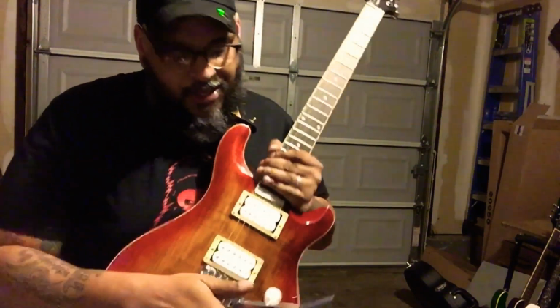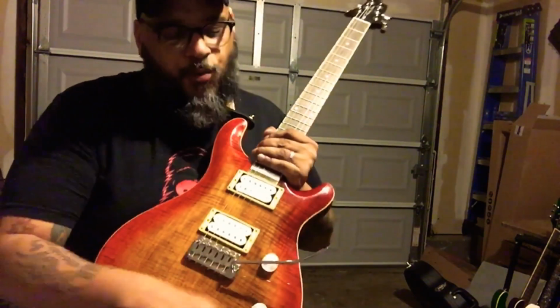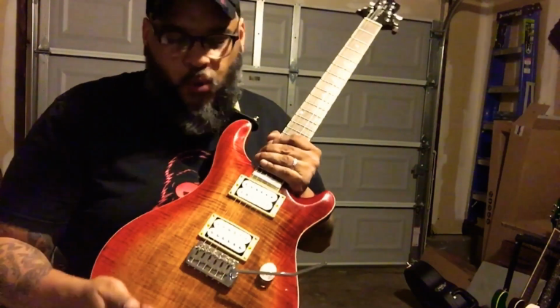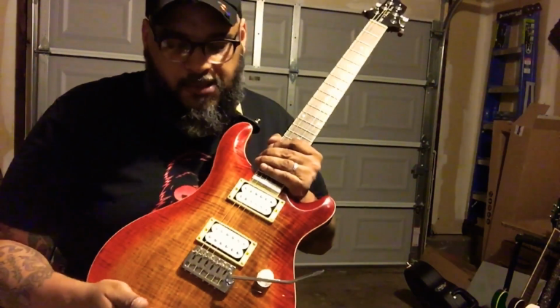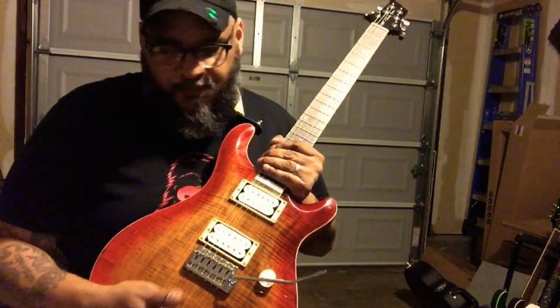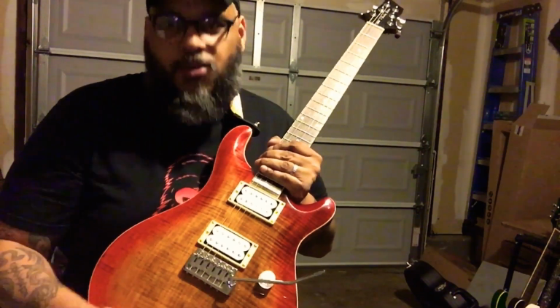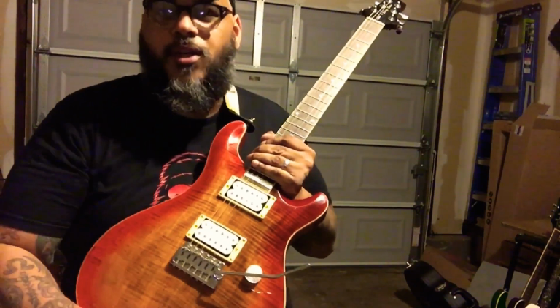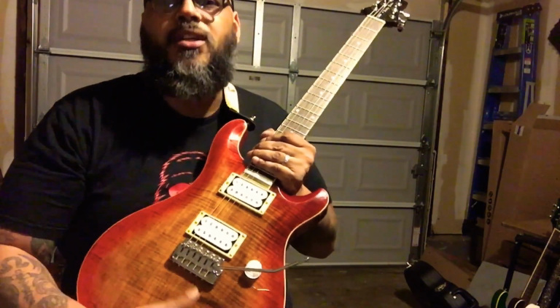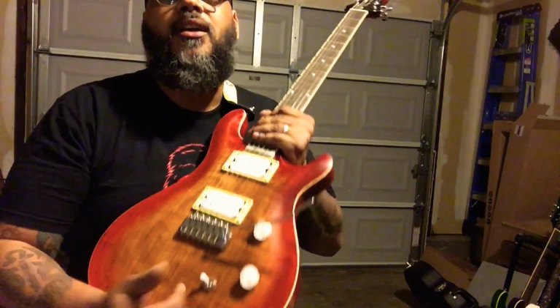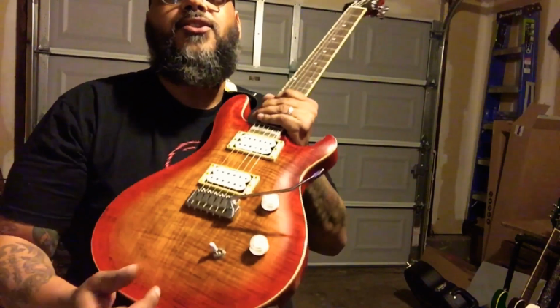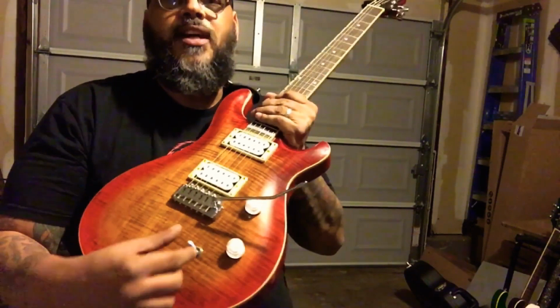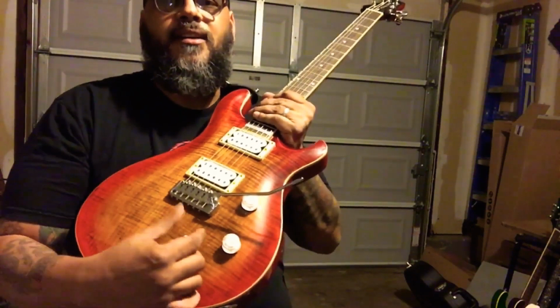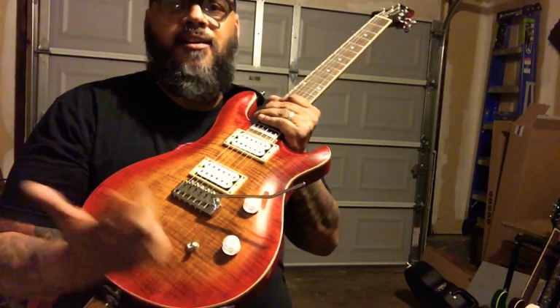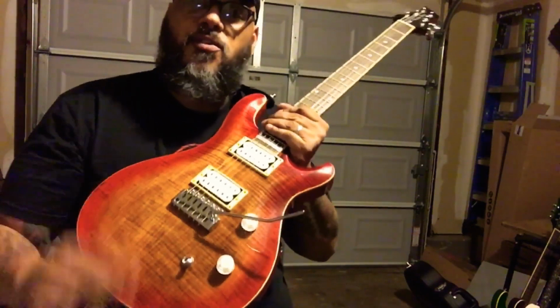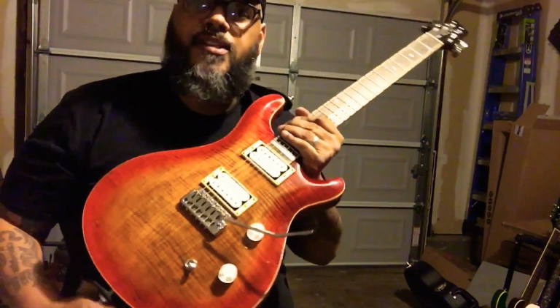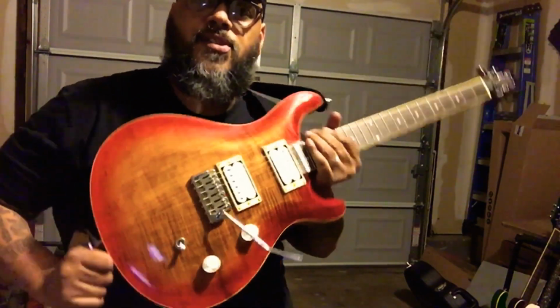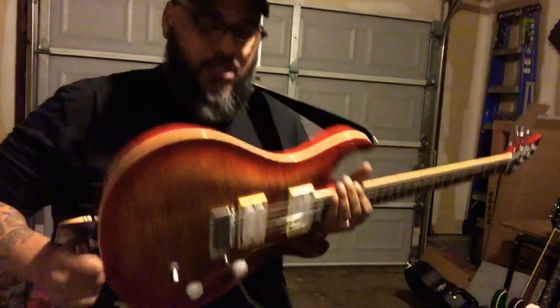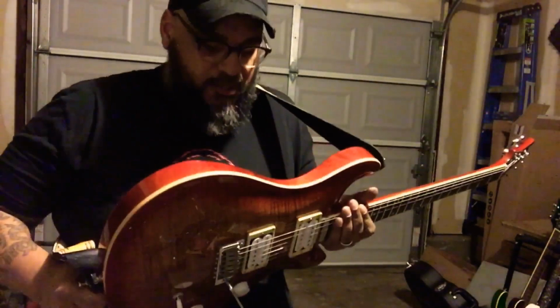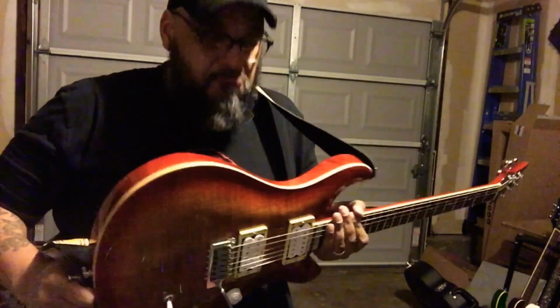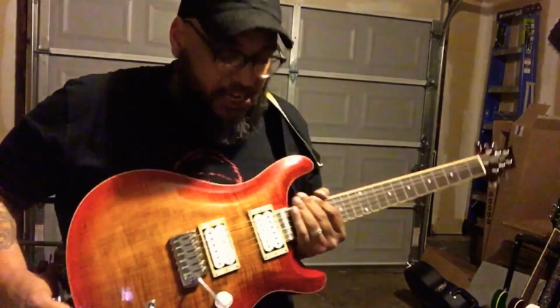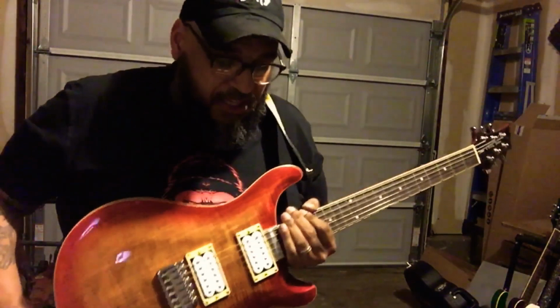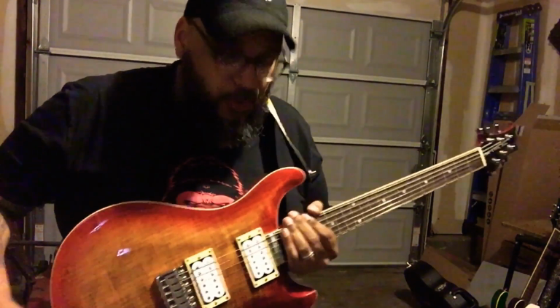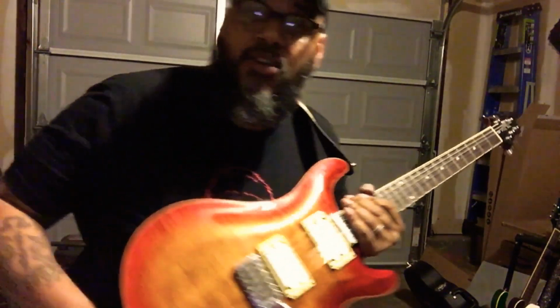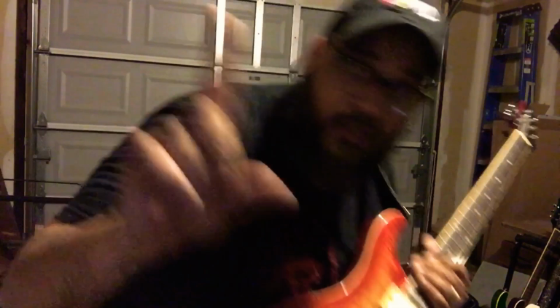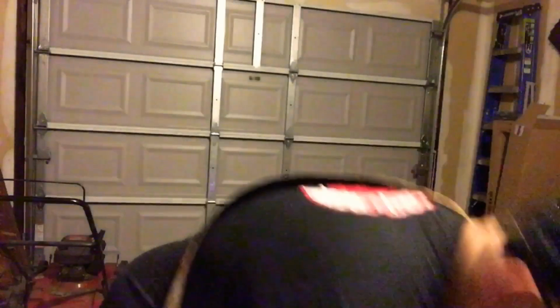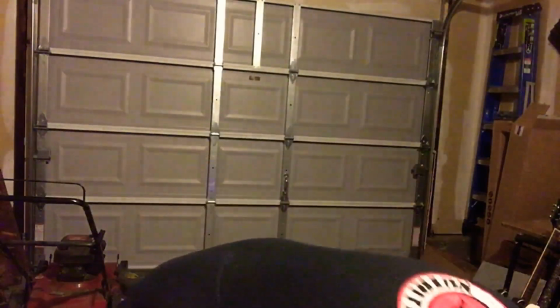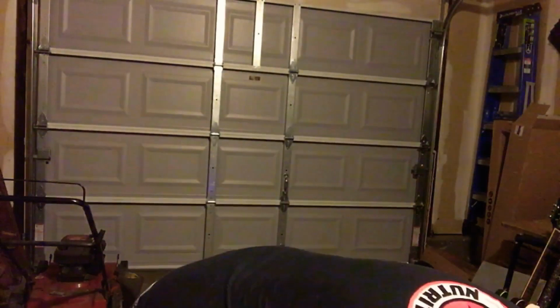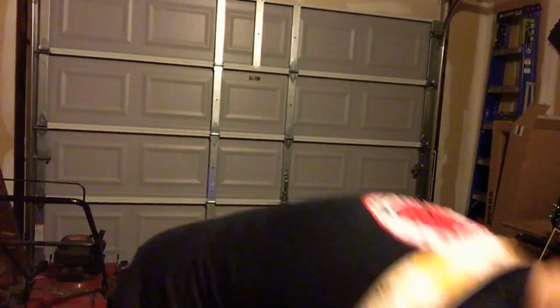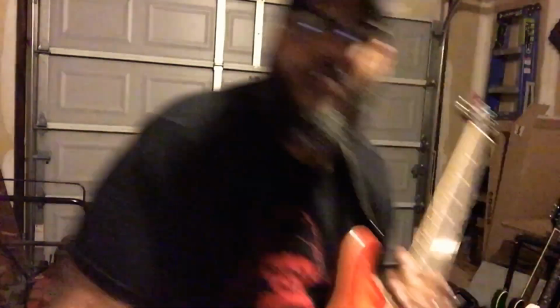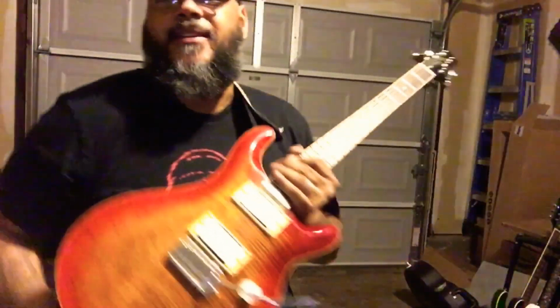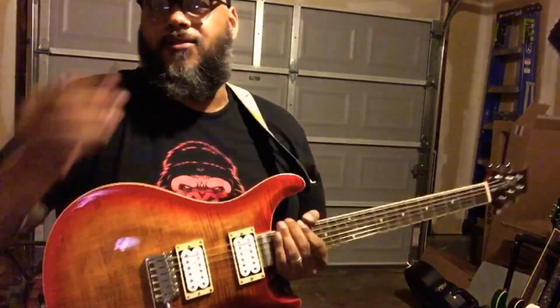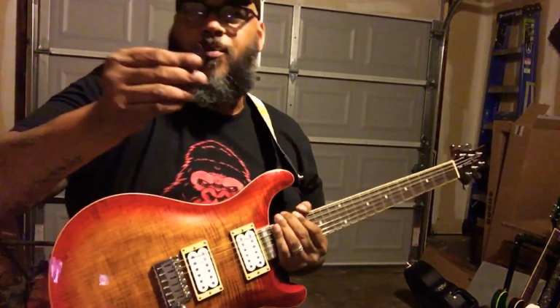I went with the whole quick plug system, including switch, just so that I could first test it out and see if it was any good. And I feel like it's pretty dang good. Sorry about that, dropped my pick.